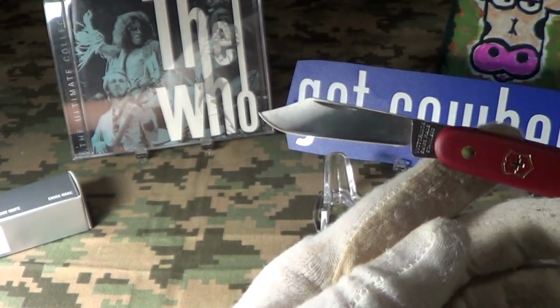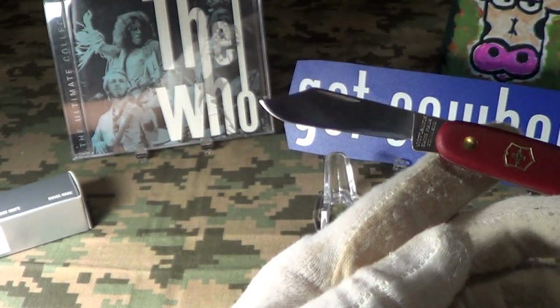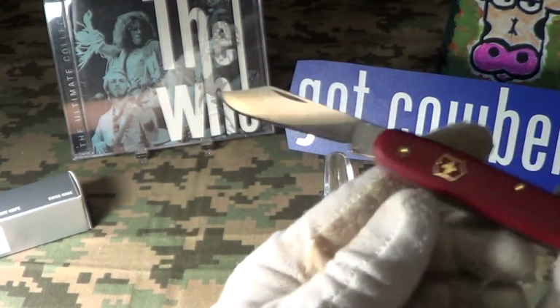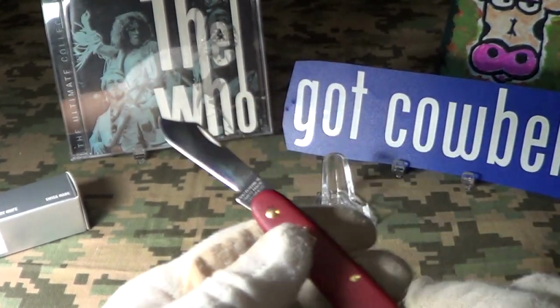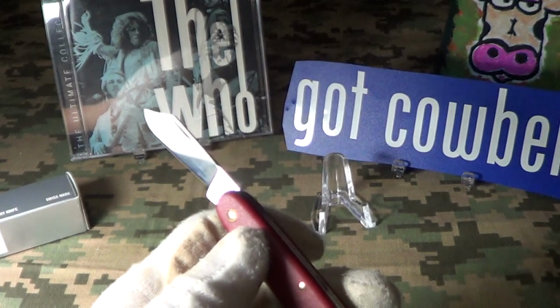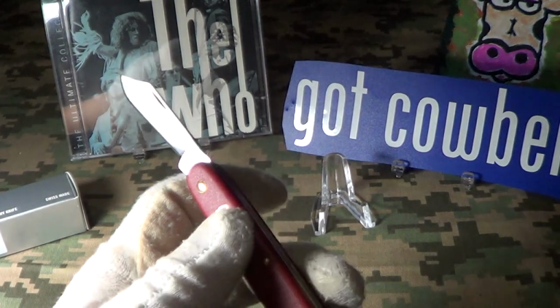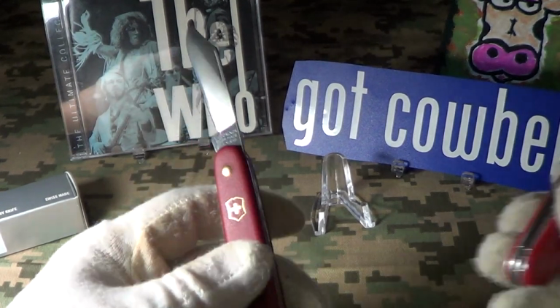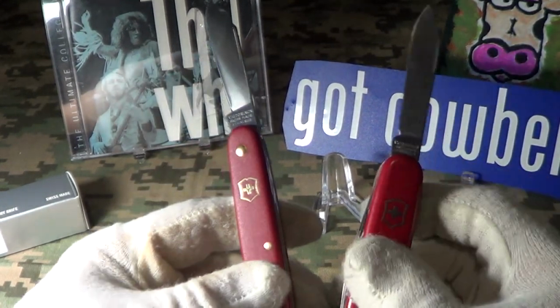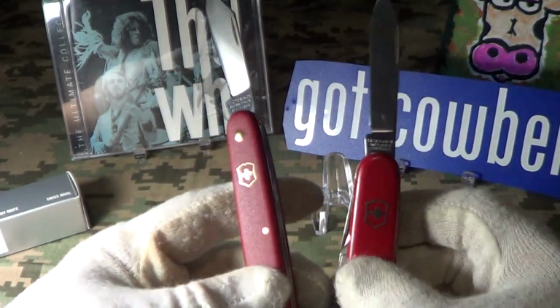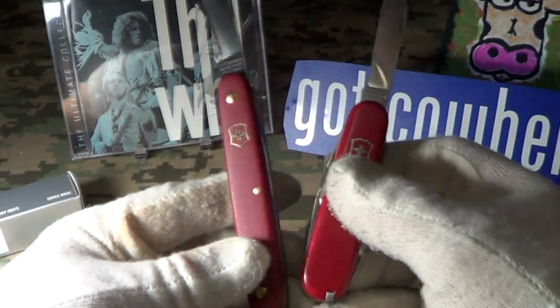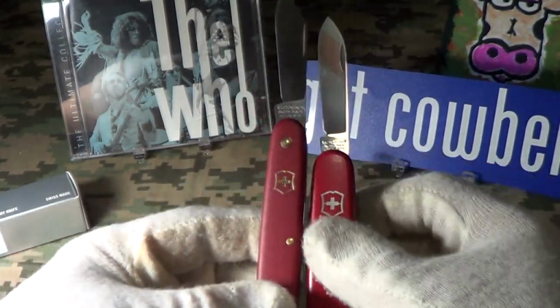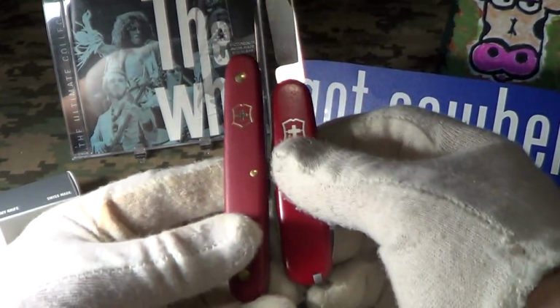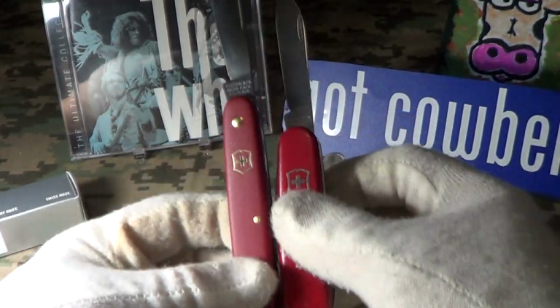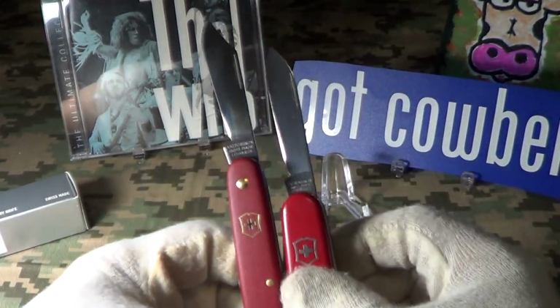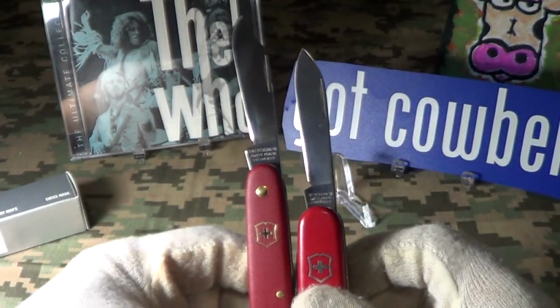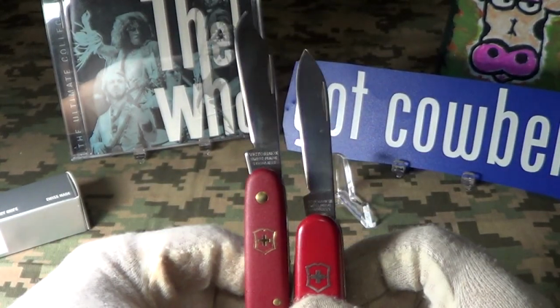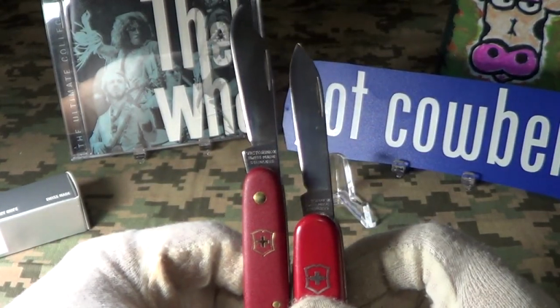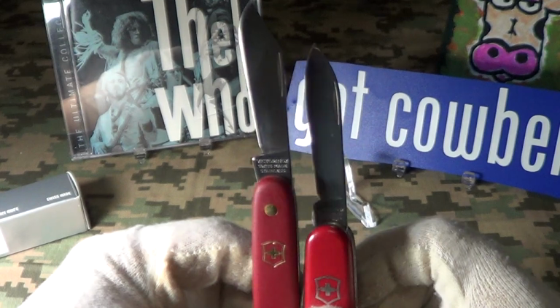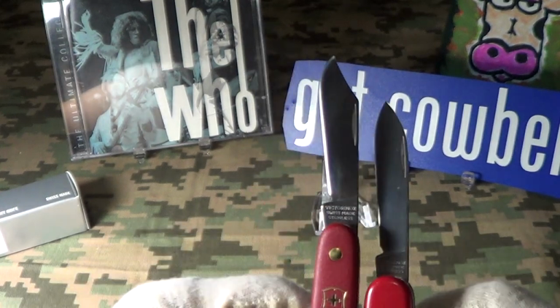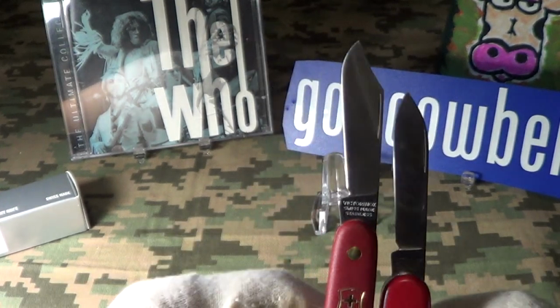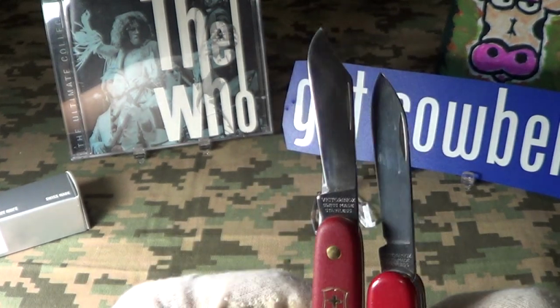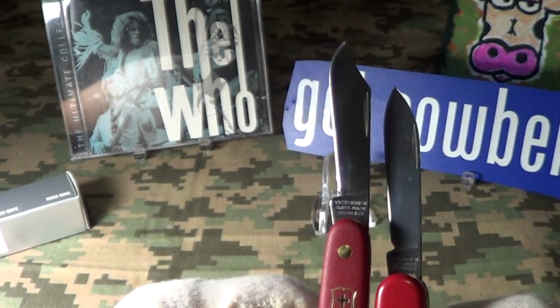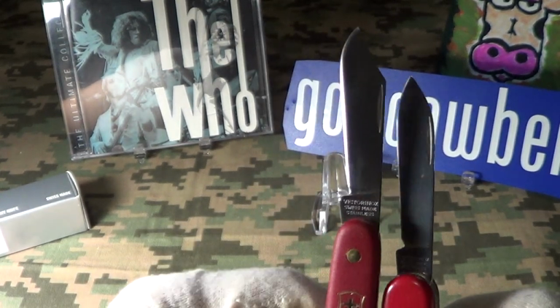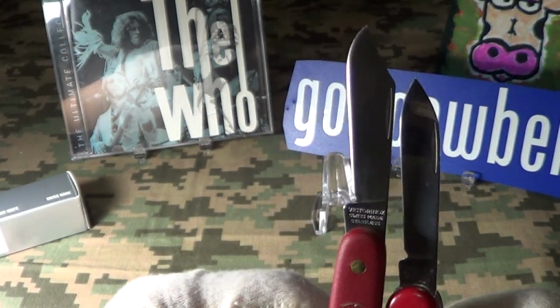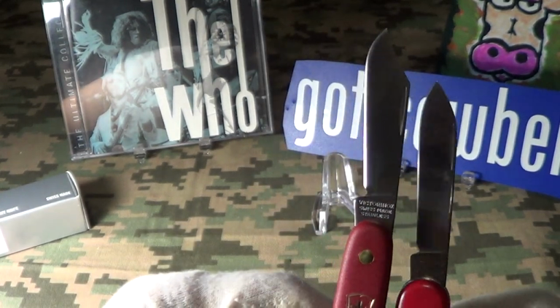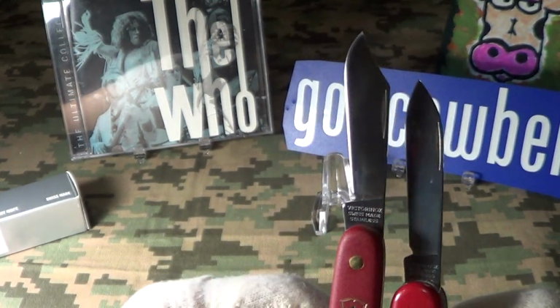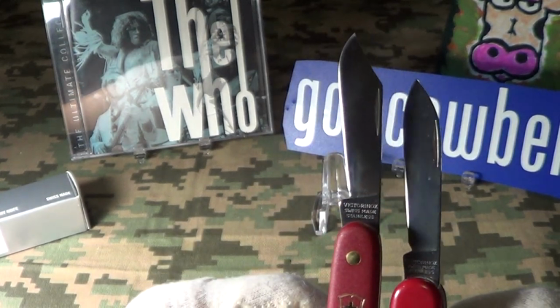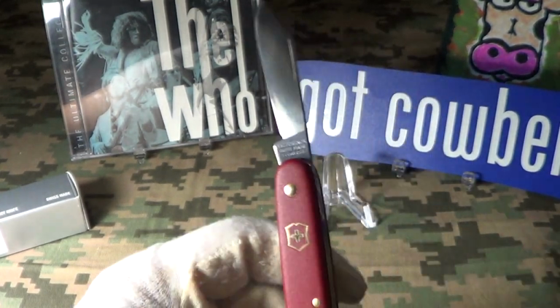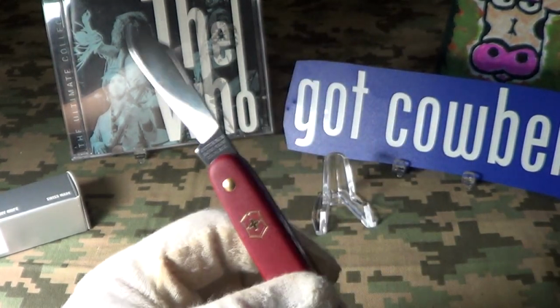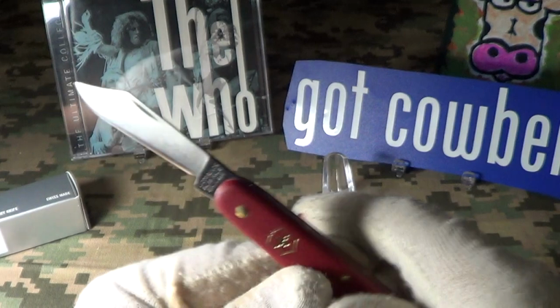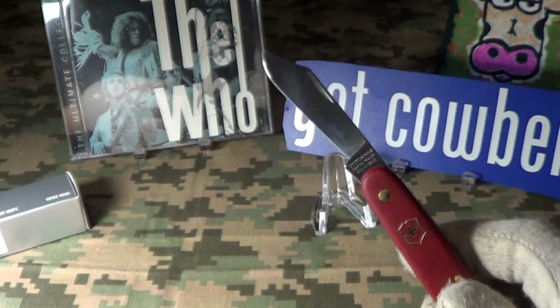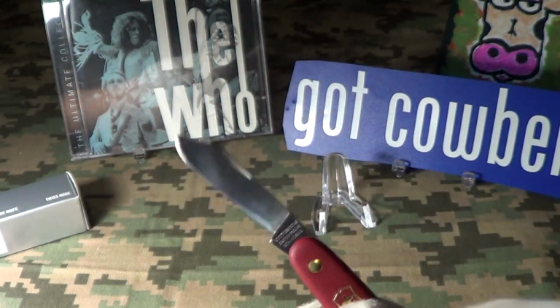It's different from the normal blade I carry — this is the Tinker. It's a little bit longer in the handle than the Tinker, and the normal blade shape on the Tinker is kind of a spear point. Let's see how sharp this thing is.